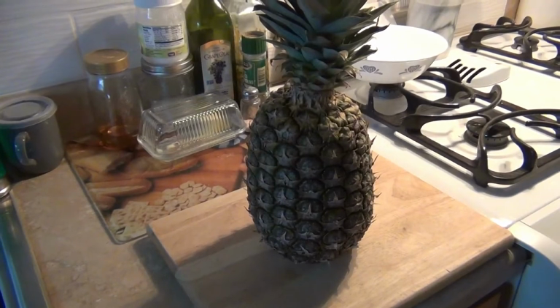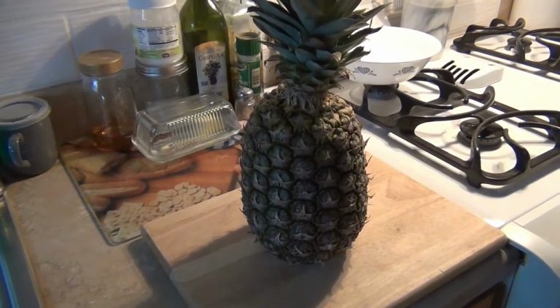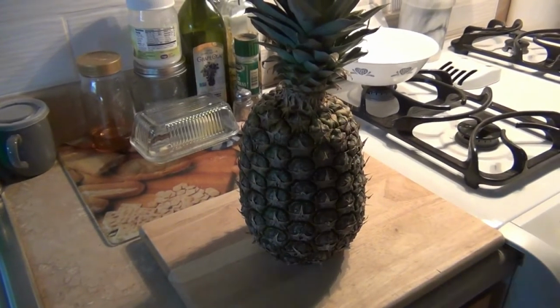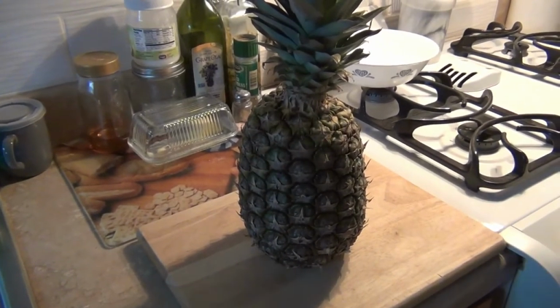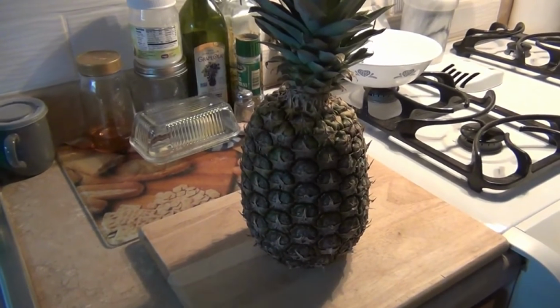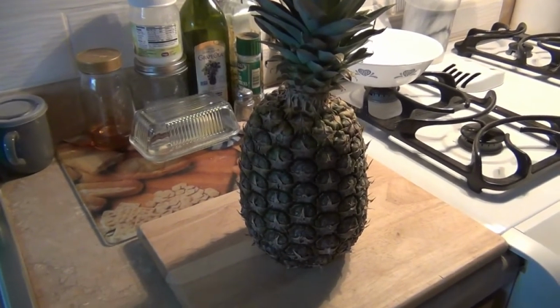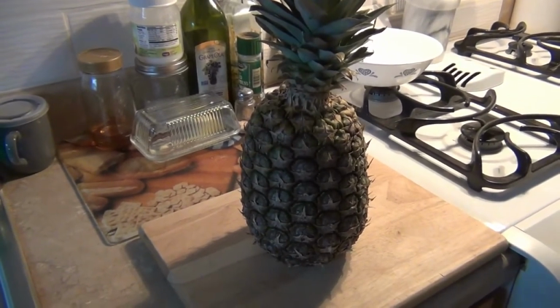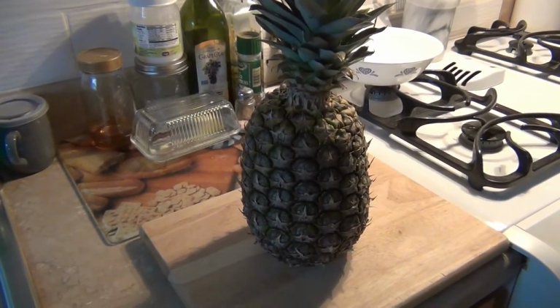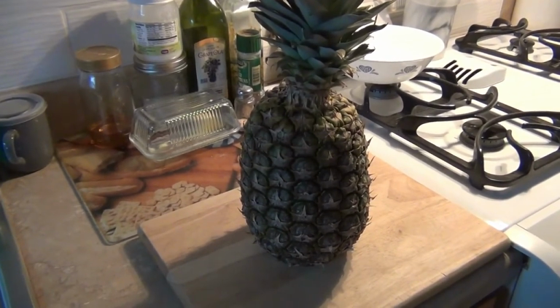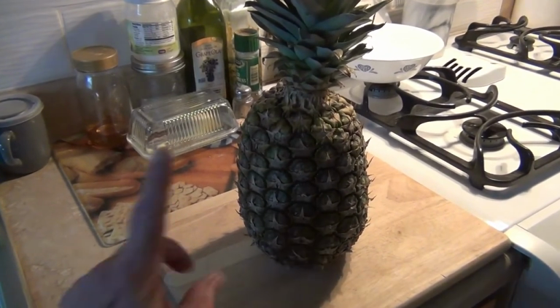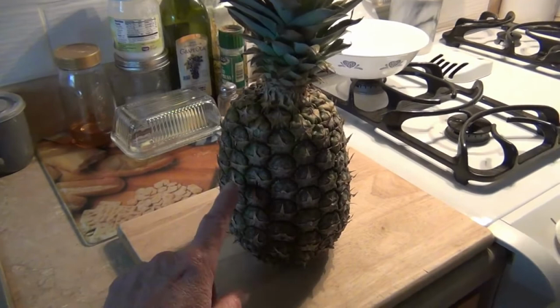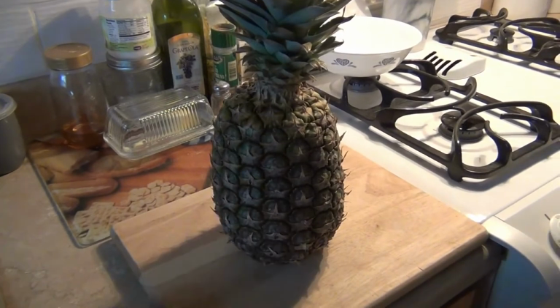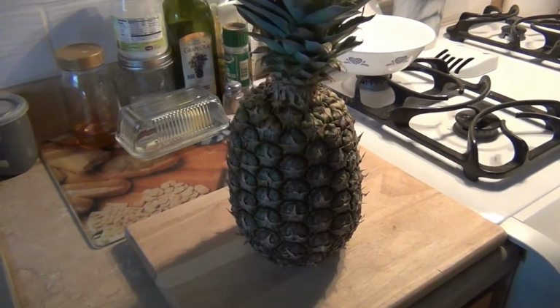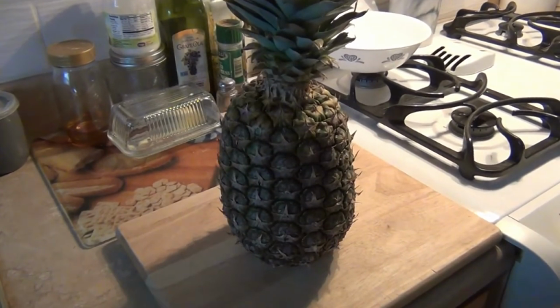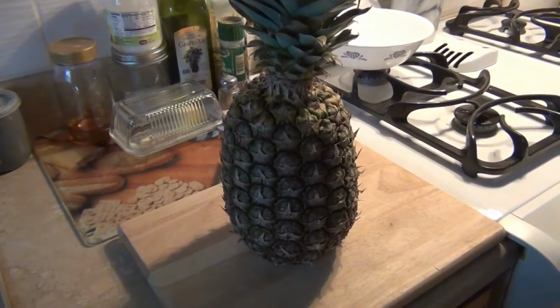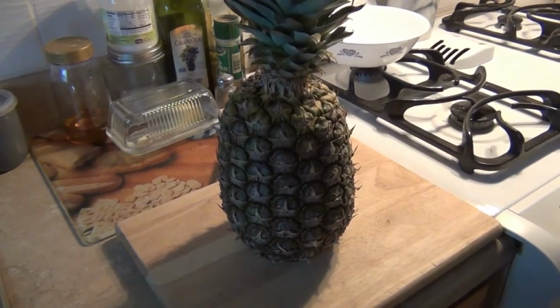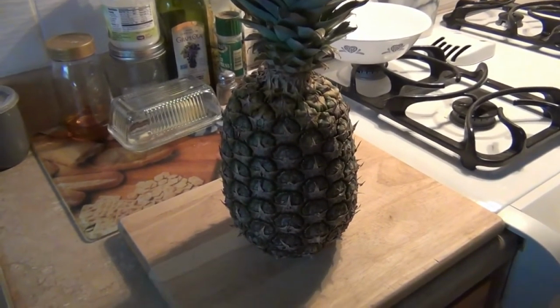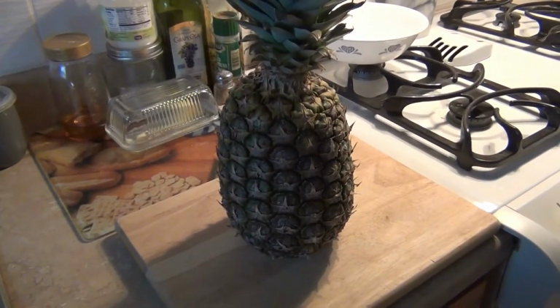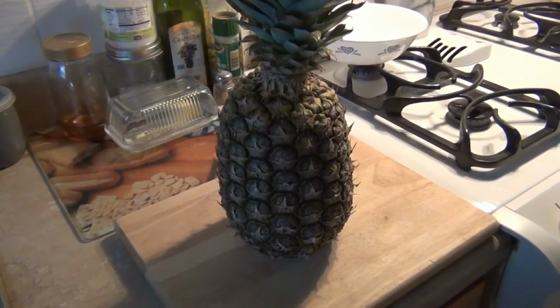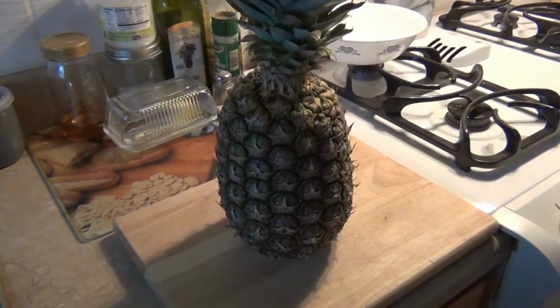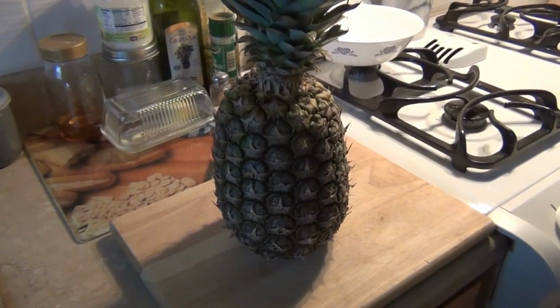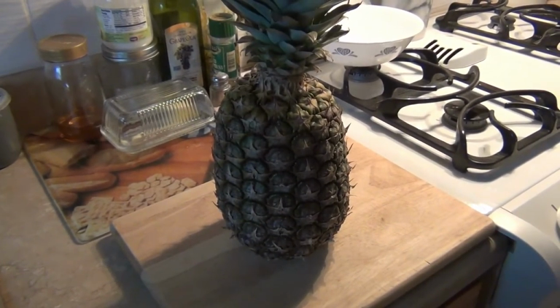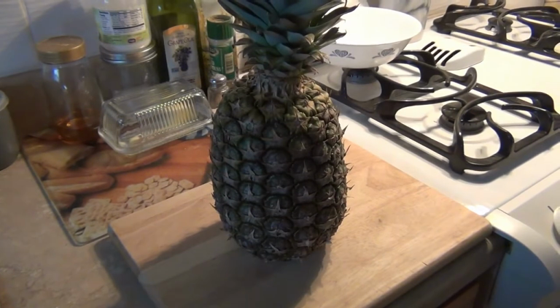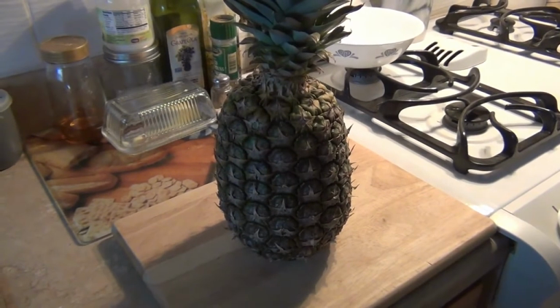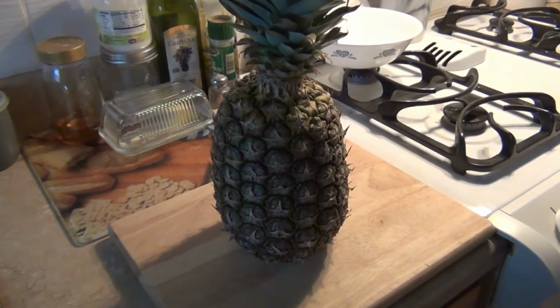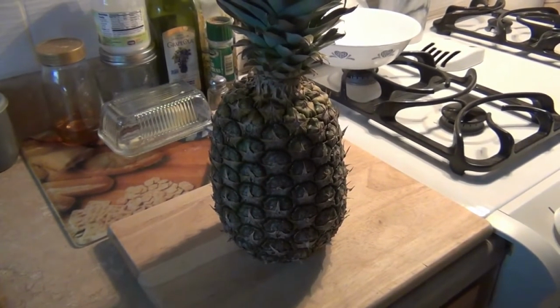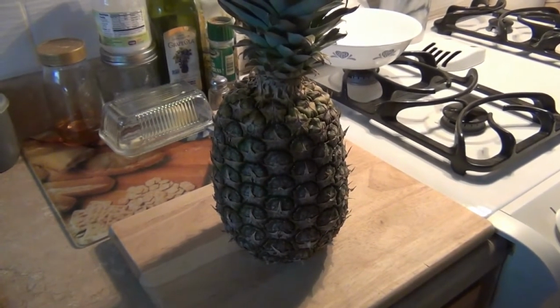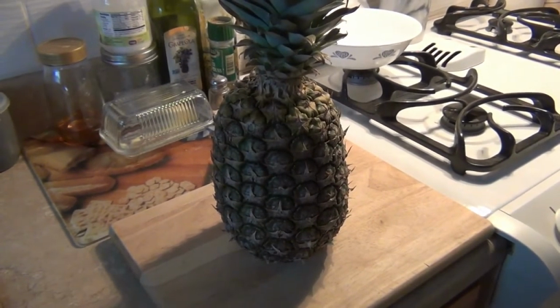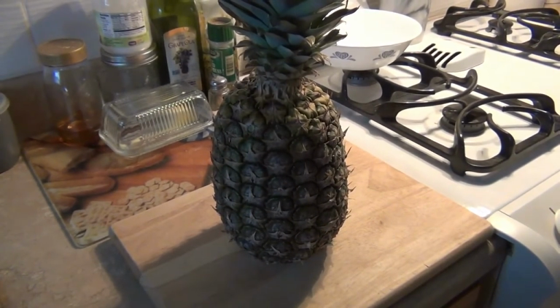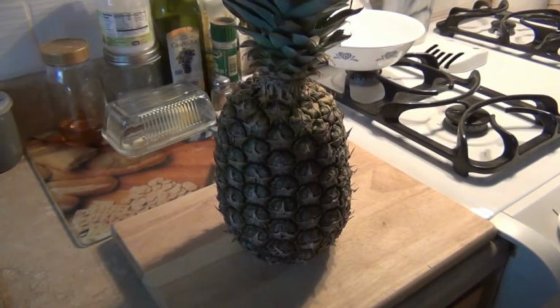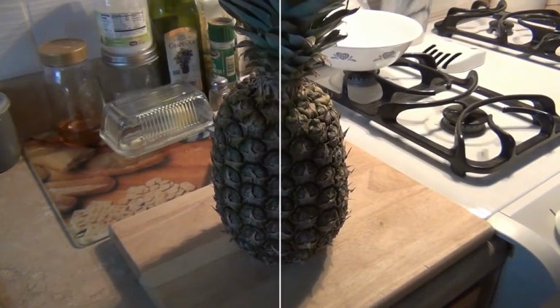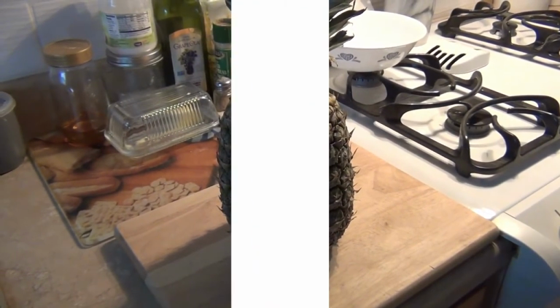Welcome to walkowner.com. Today I'm going to show you how to take this pineapple and cut it up and put it in our wok with some vegetables and chicken. If you want to see how it's done, stay tuned and I'll be right back.